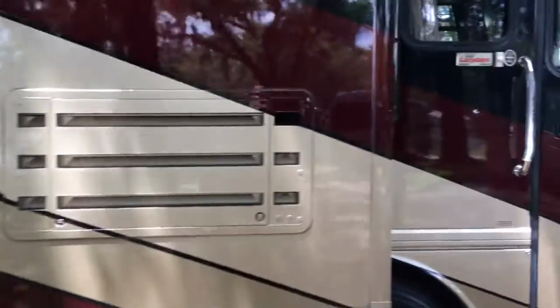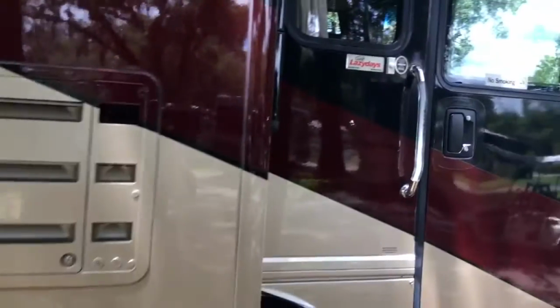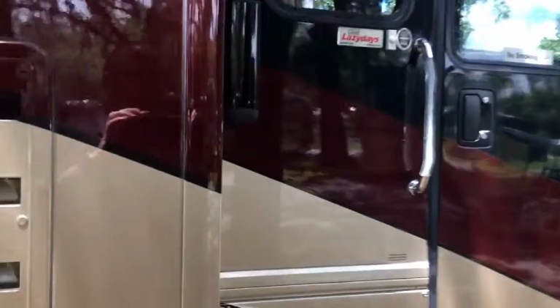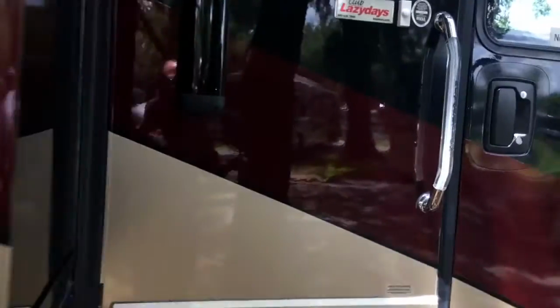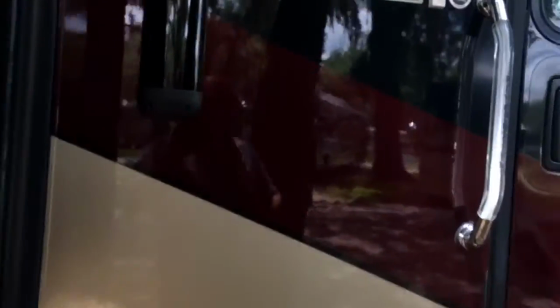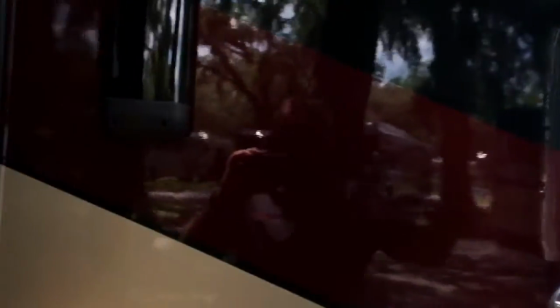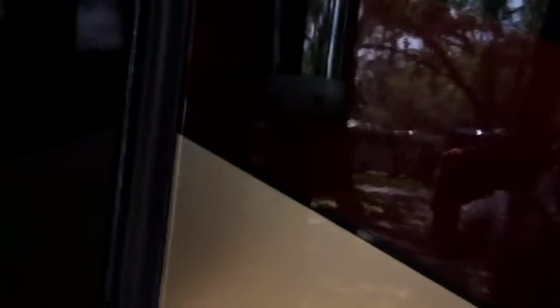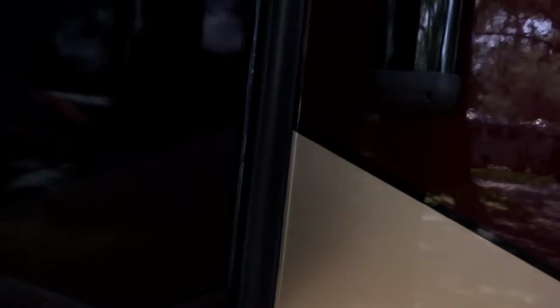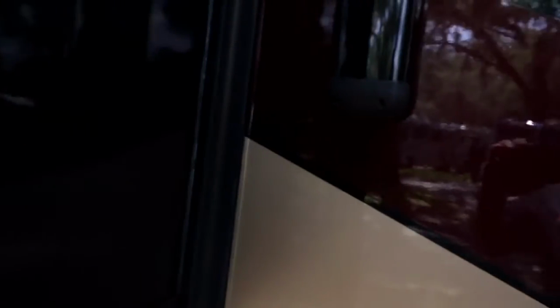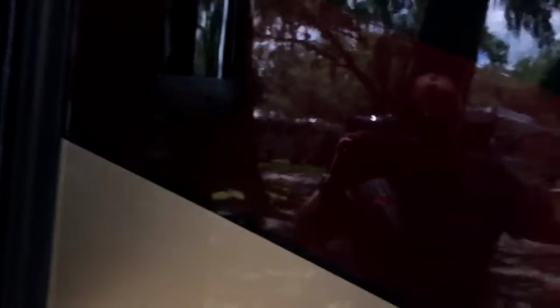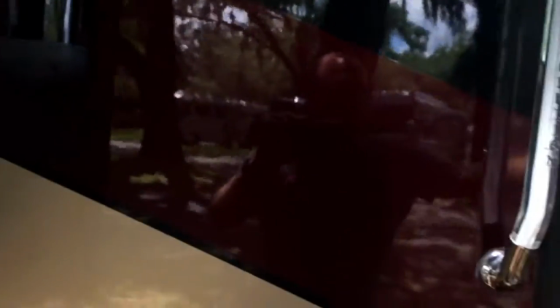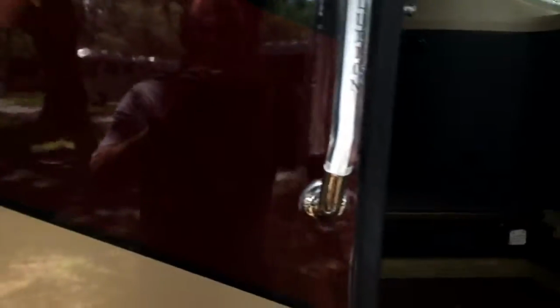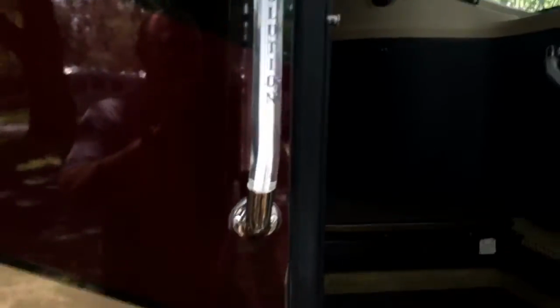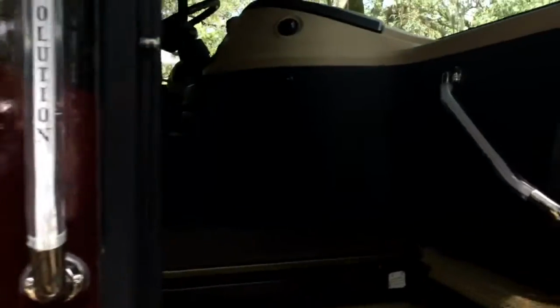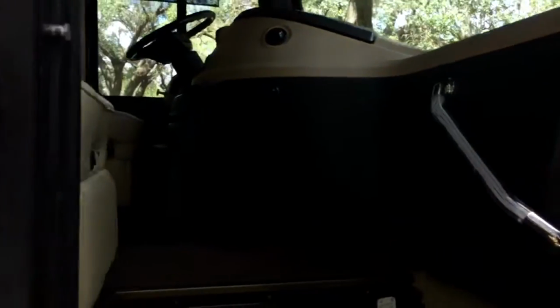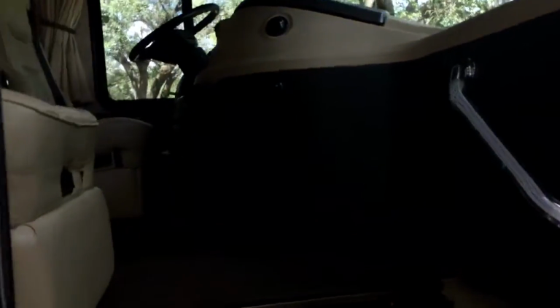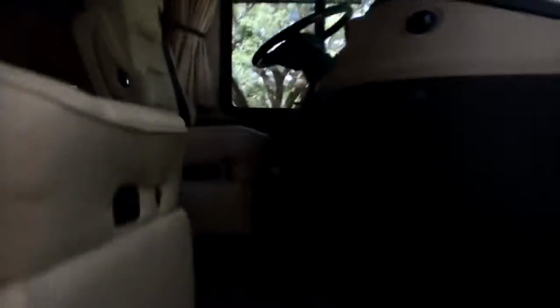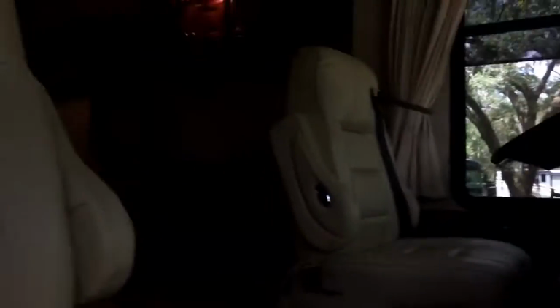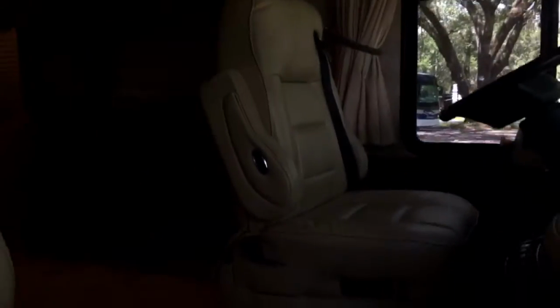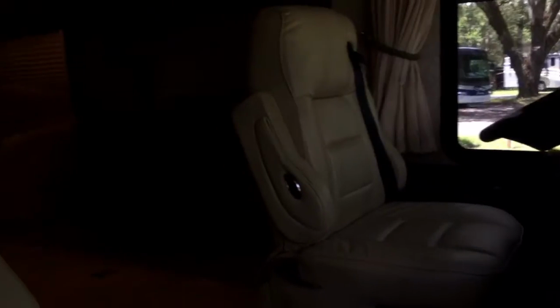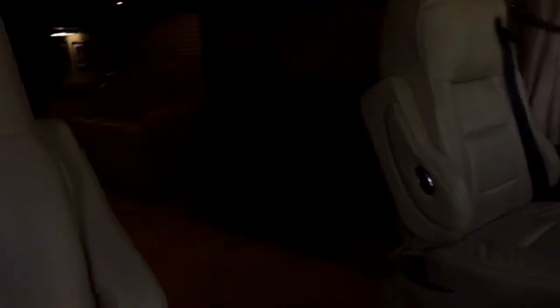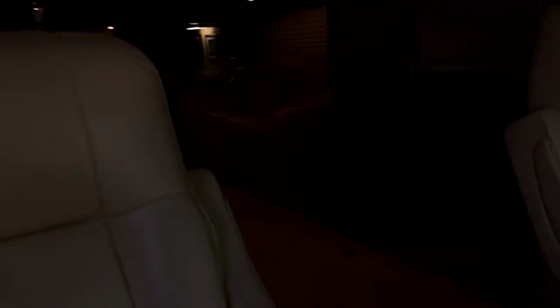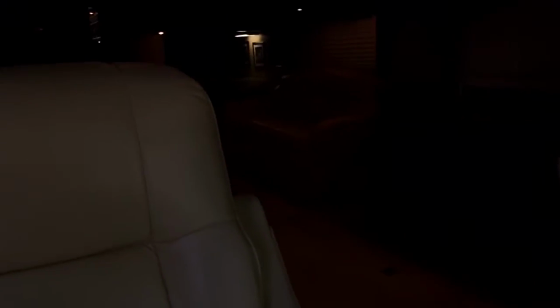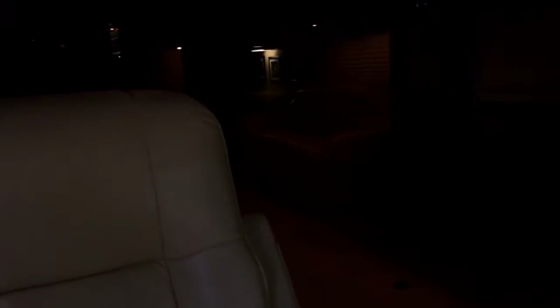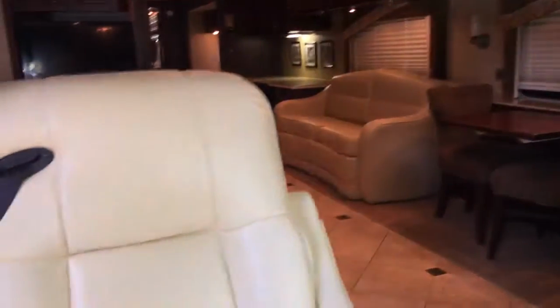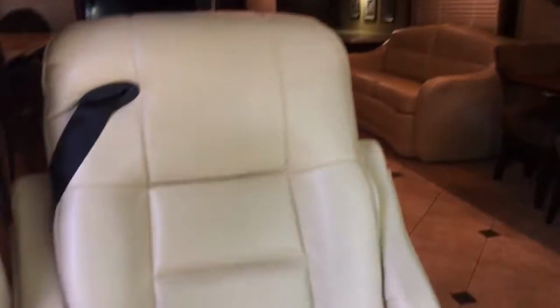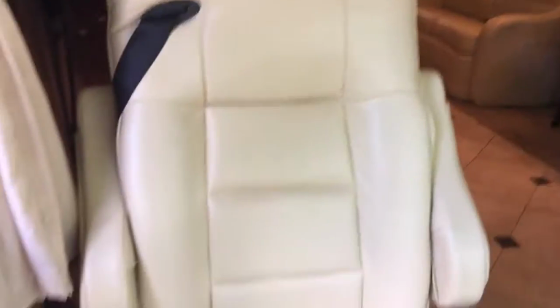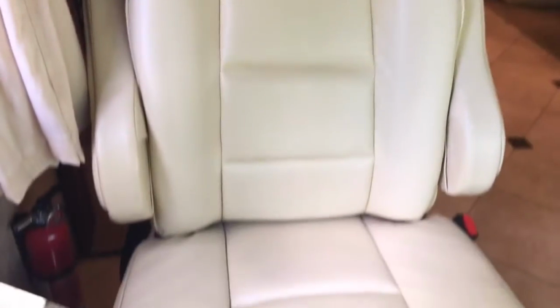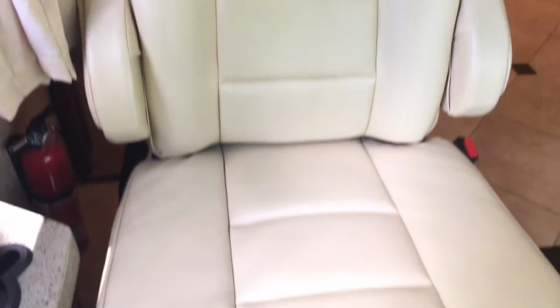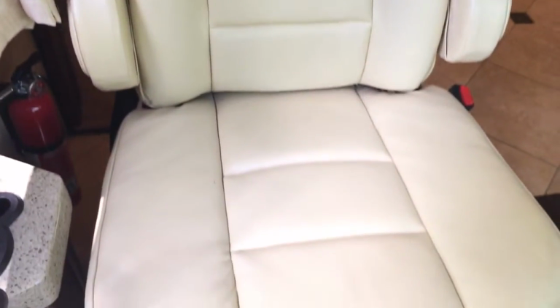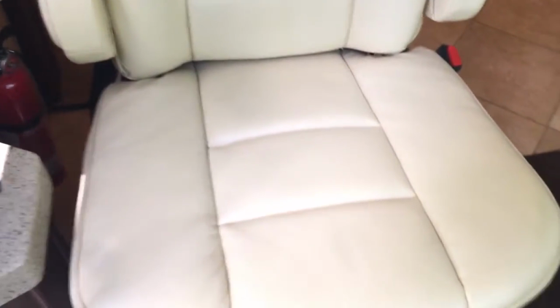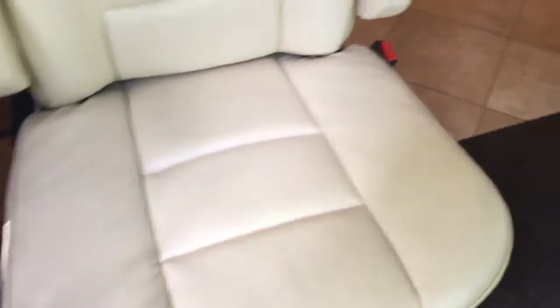Let me take you inside and show you this nice coach. It's a non-smoker, appears to be no pets. Interior is in very nice condition — leather's clean.